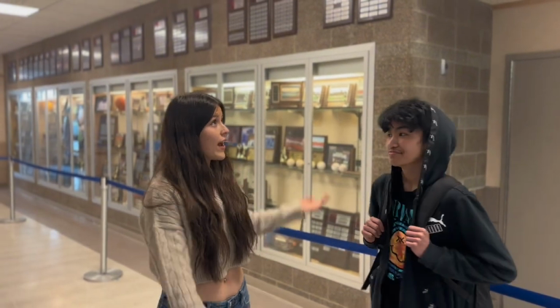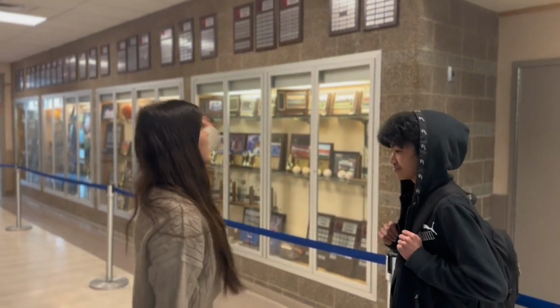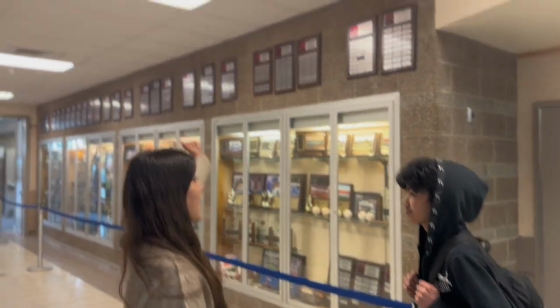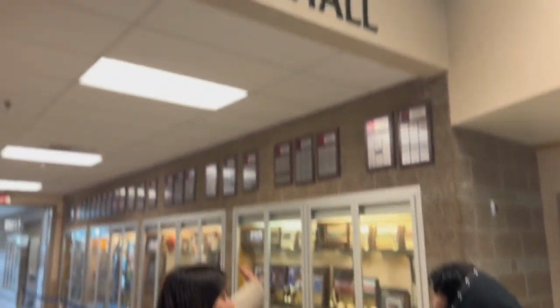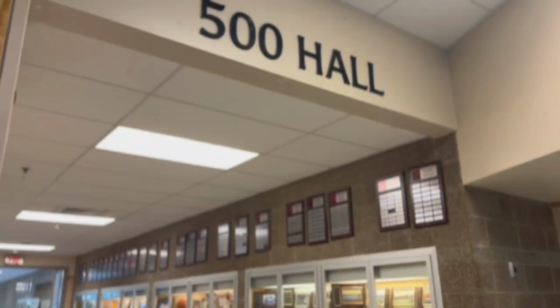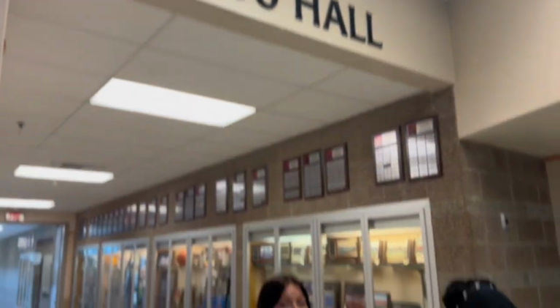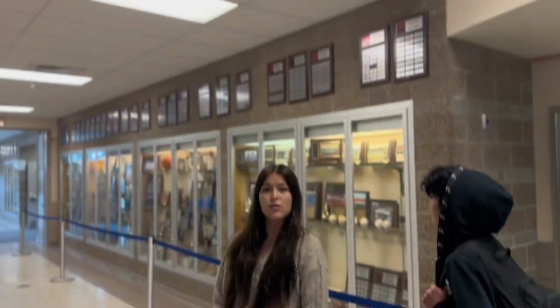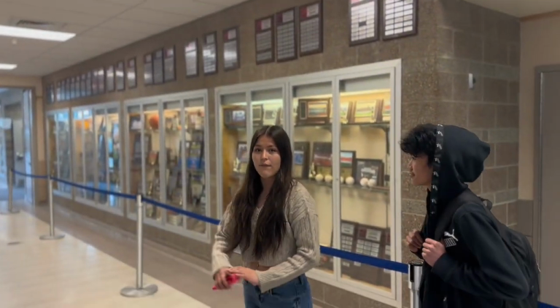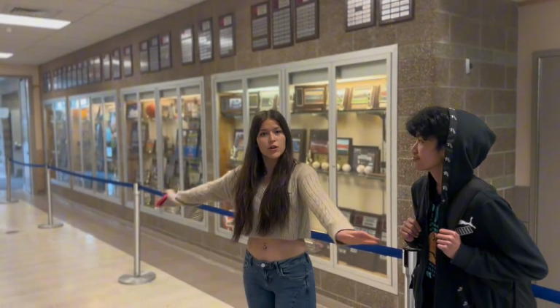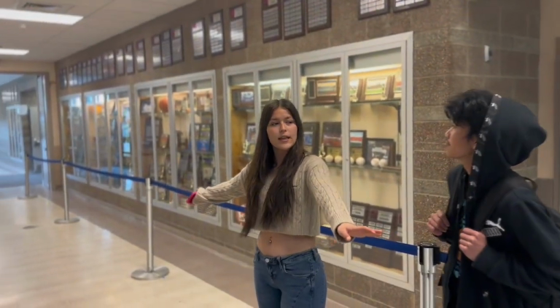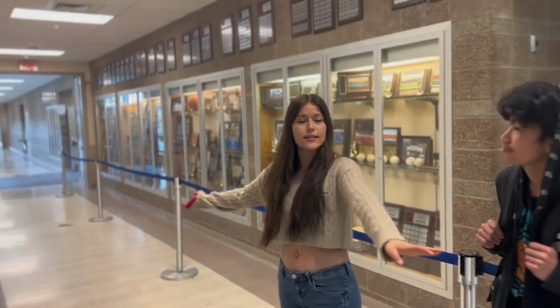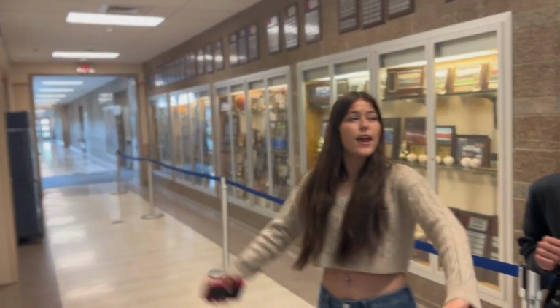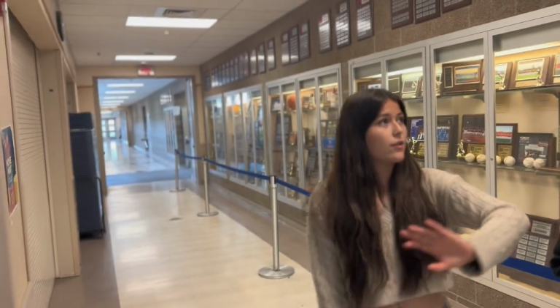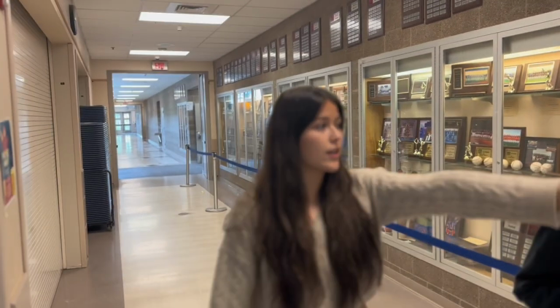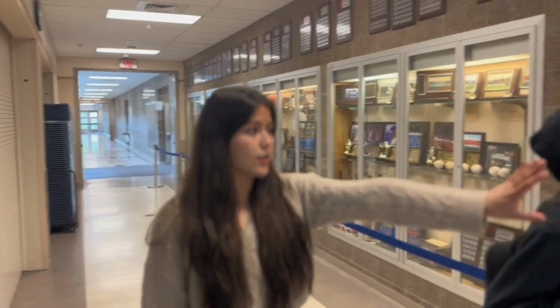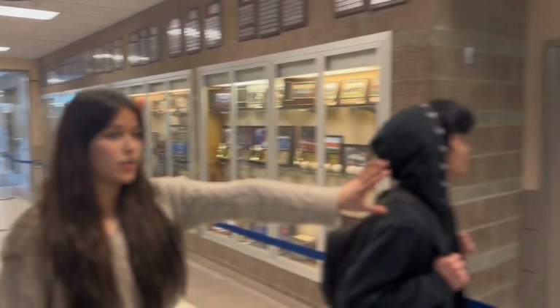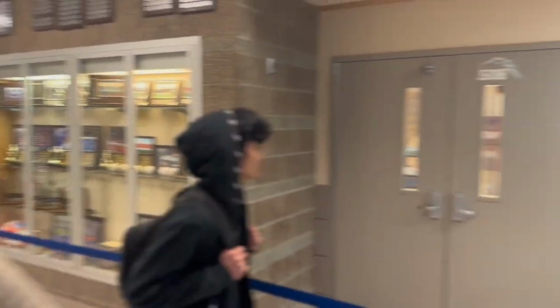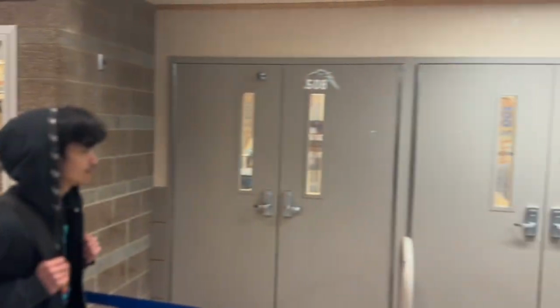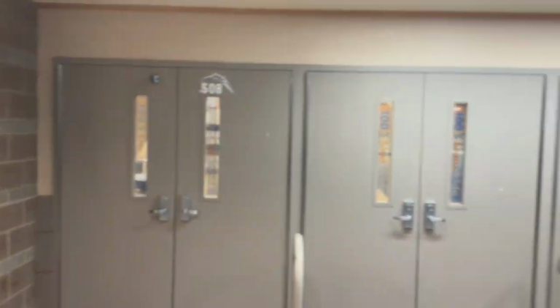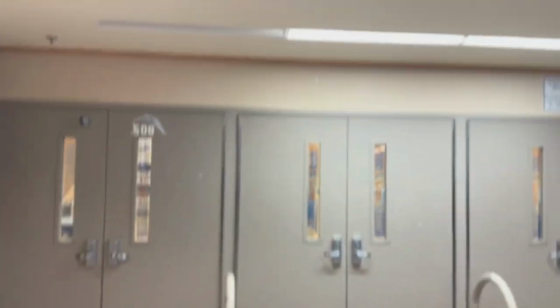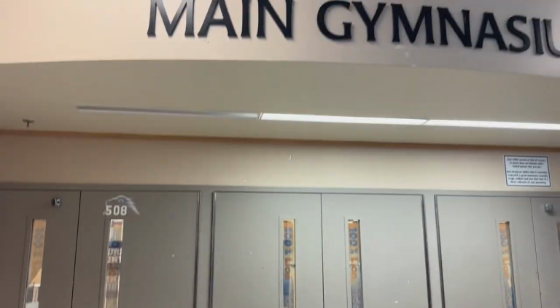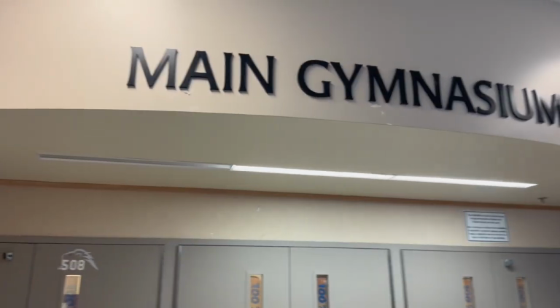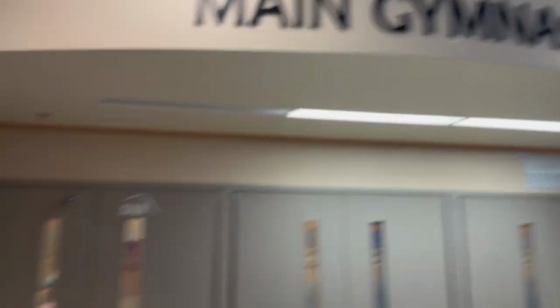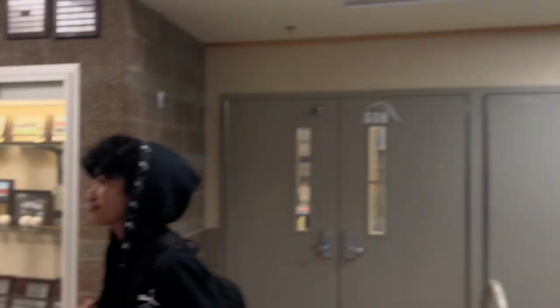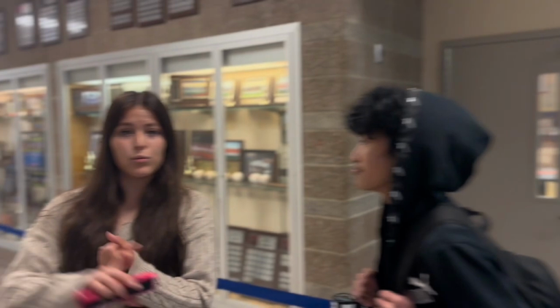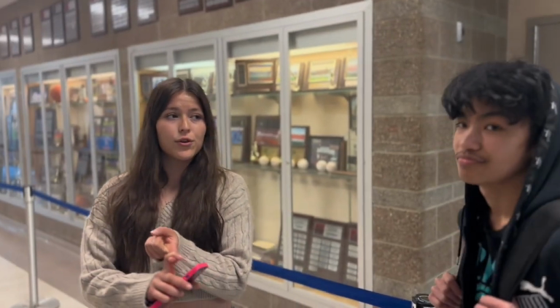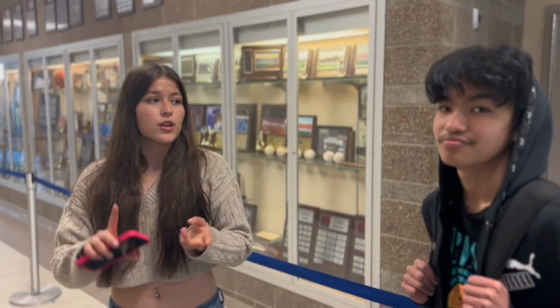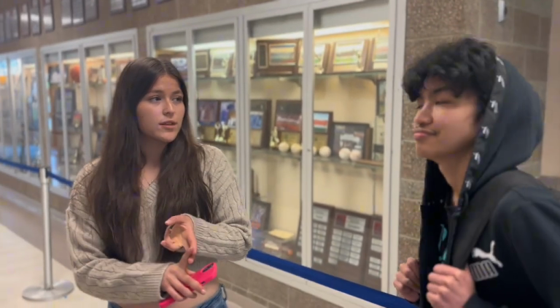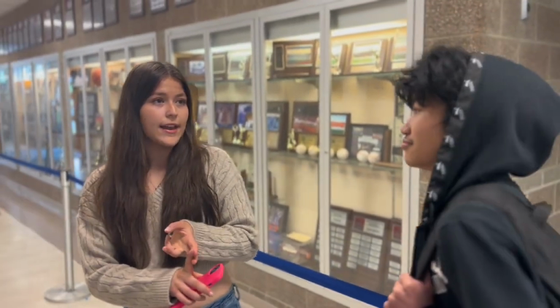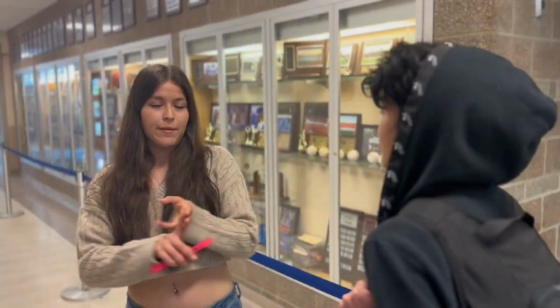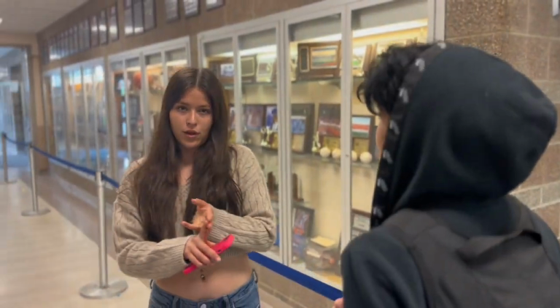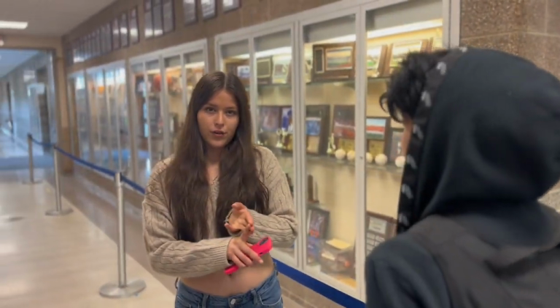Right here is your 500th hall, and this is where you have all your PE classes. Right here is your main gym. And as we keep walking down the hall, you have your weight room, your sports med, and both of the locker rooms.